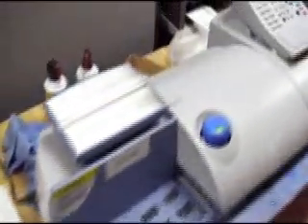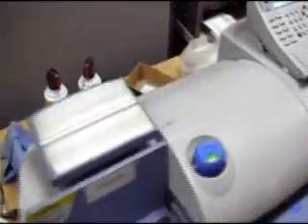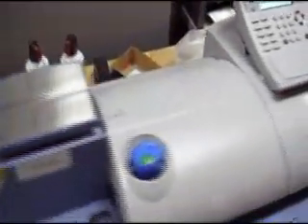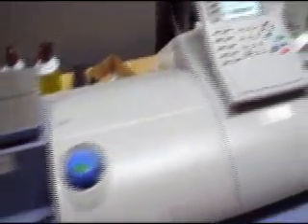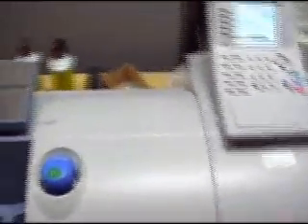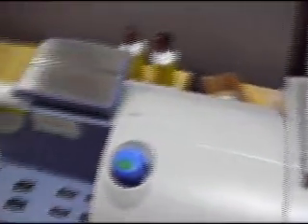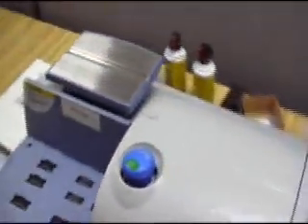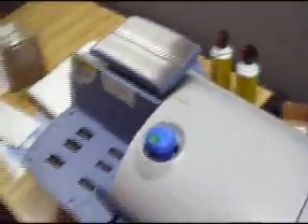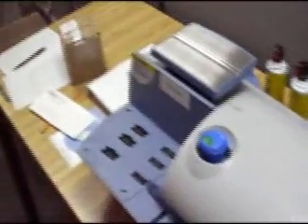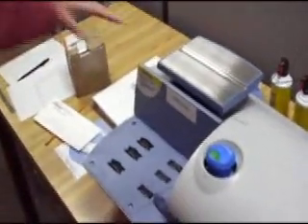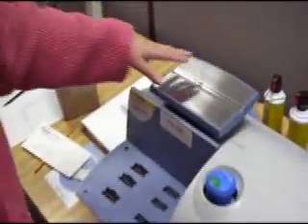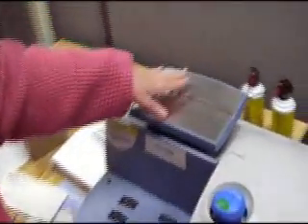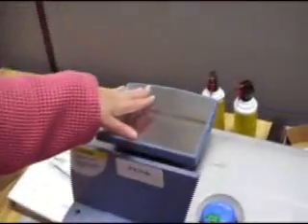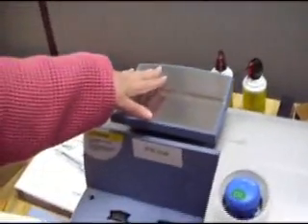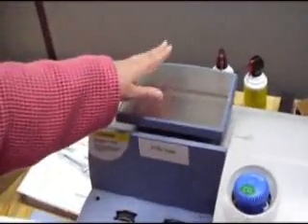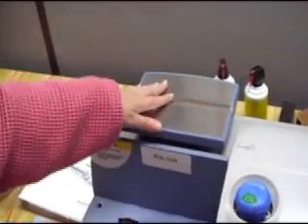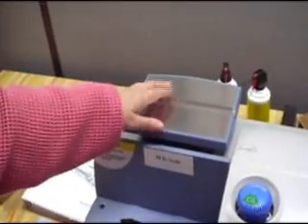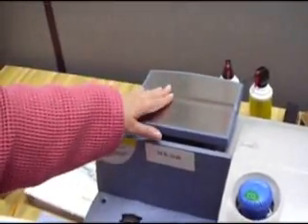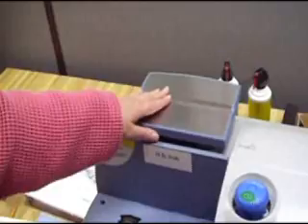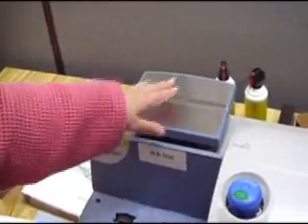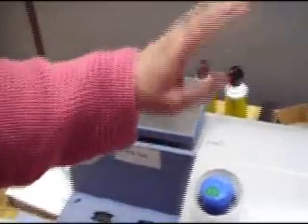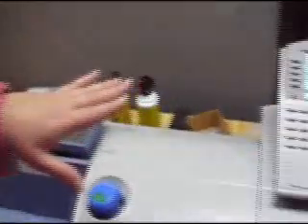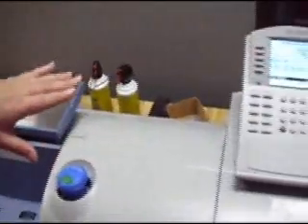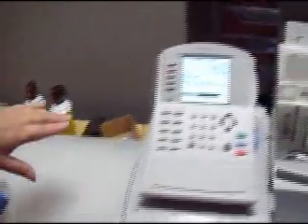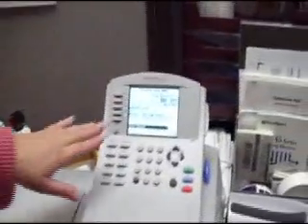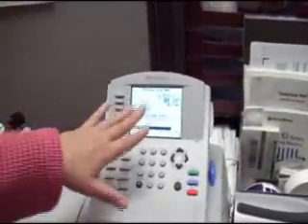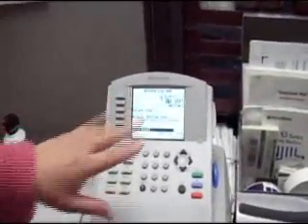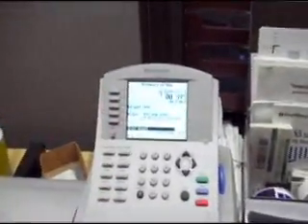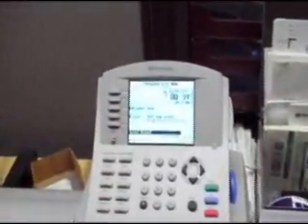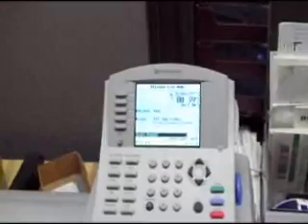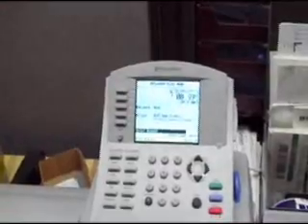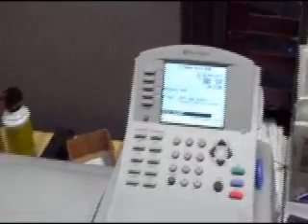We normally keep the machine on, so it shouldn't be a problem. Working from this side, we have our scale, which is if you have any packages to mail, this is where you're going to want to put them. It's going to come out on your screen over here how much that's going to cost.